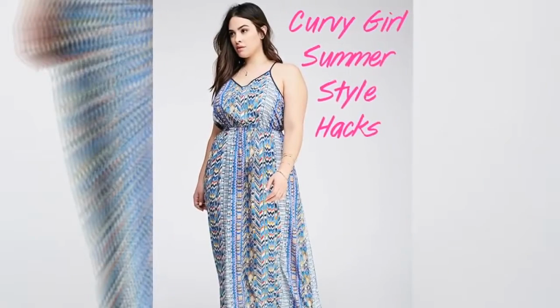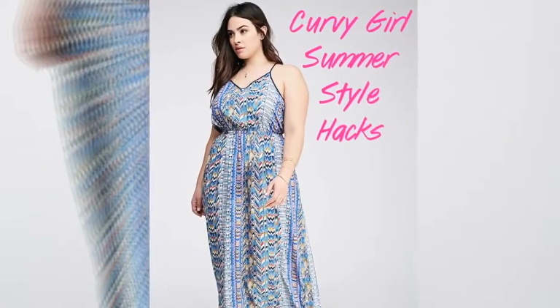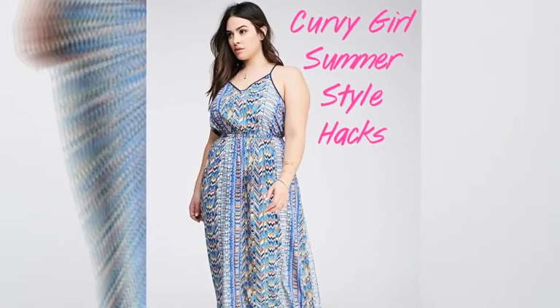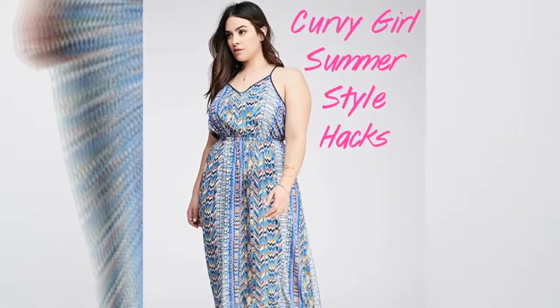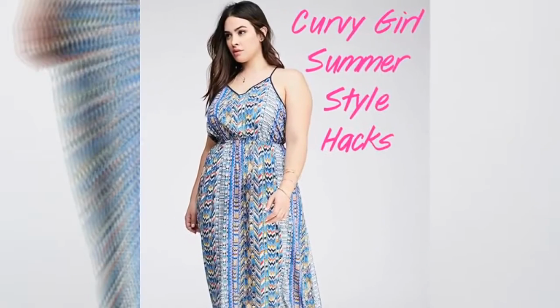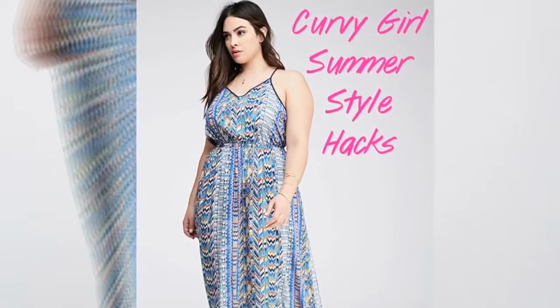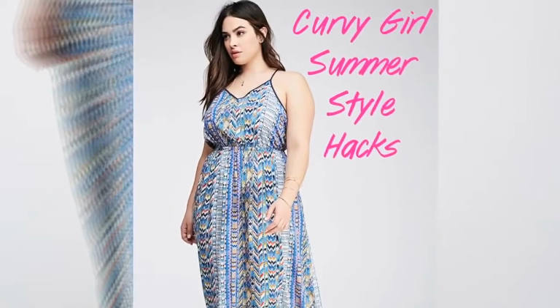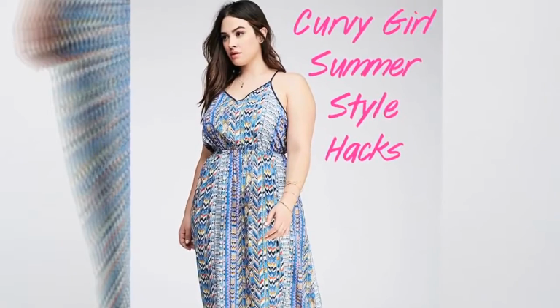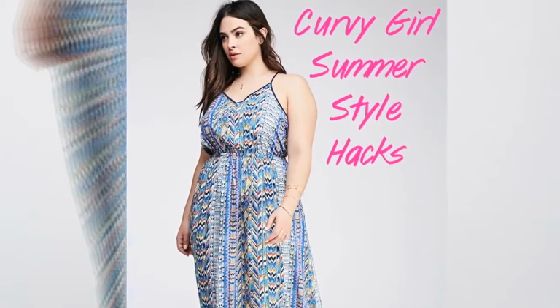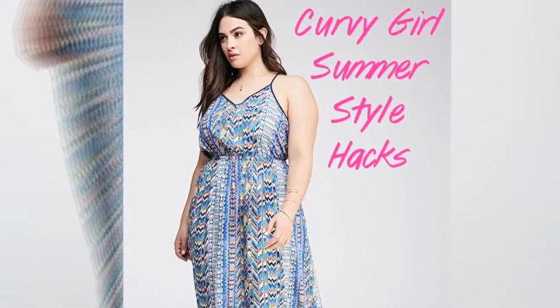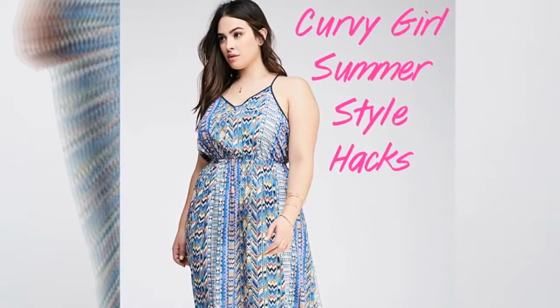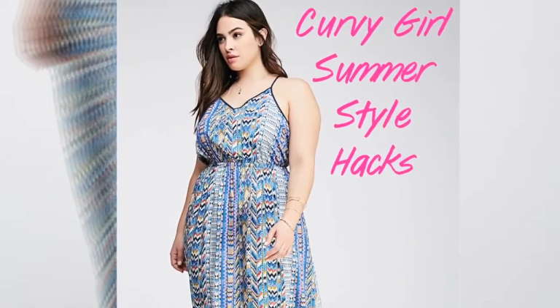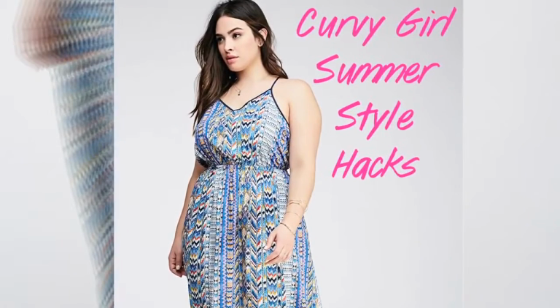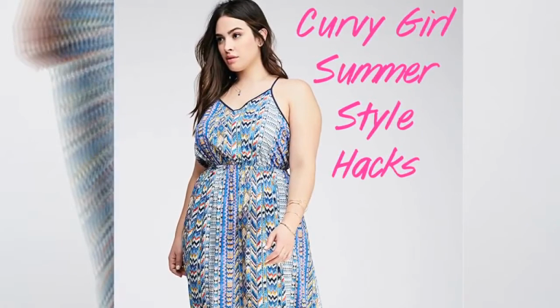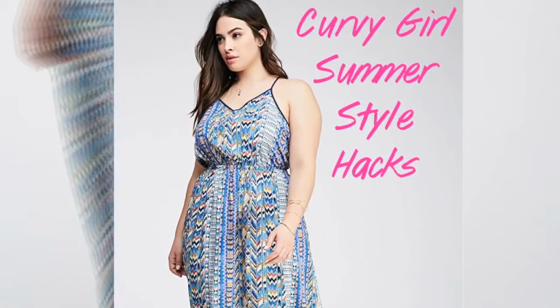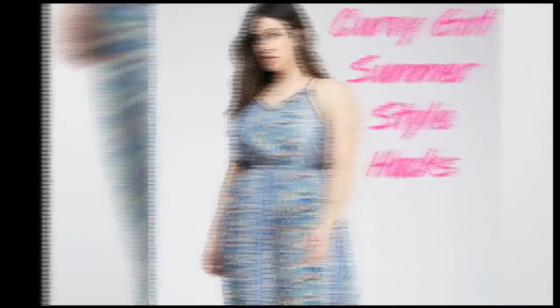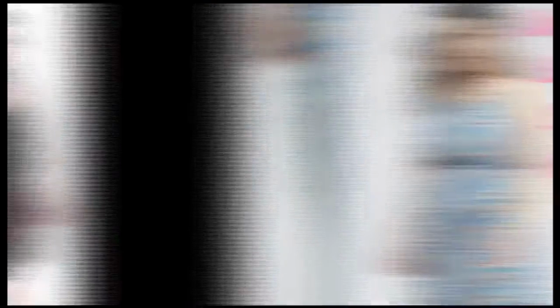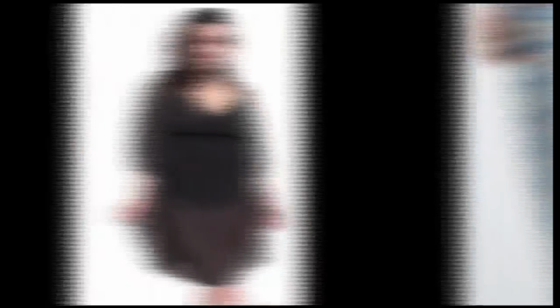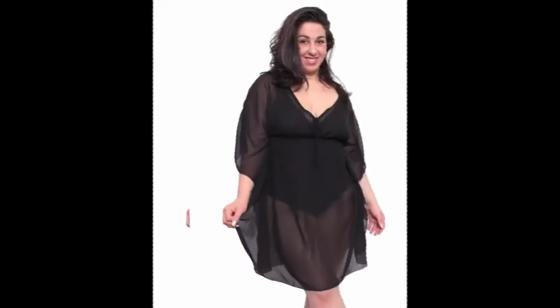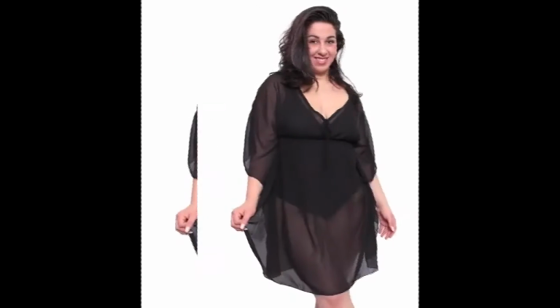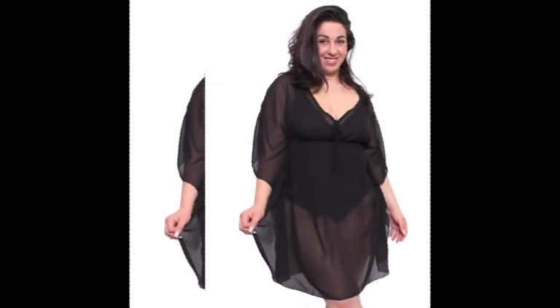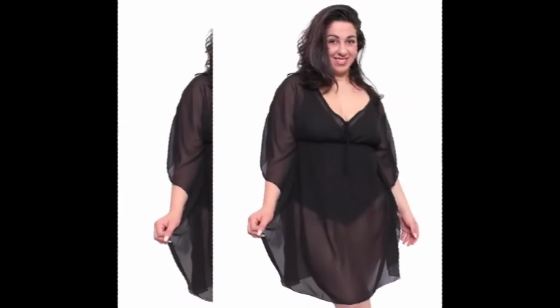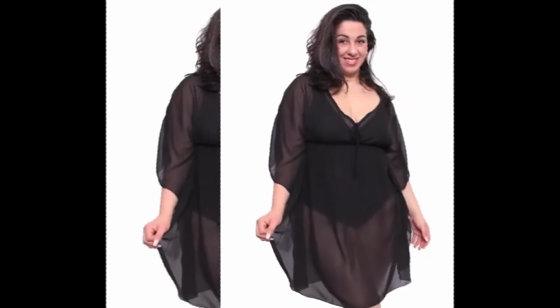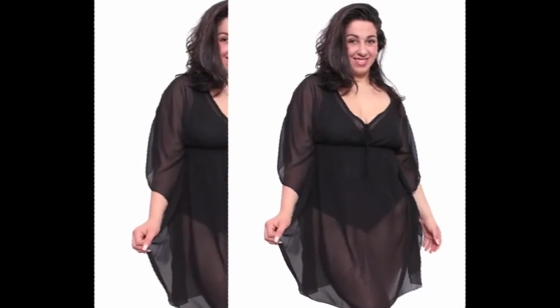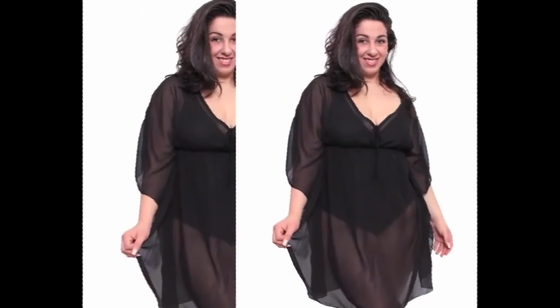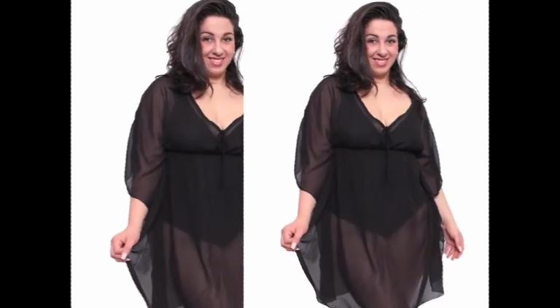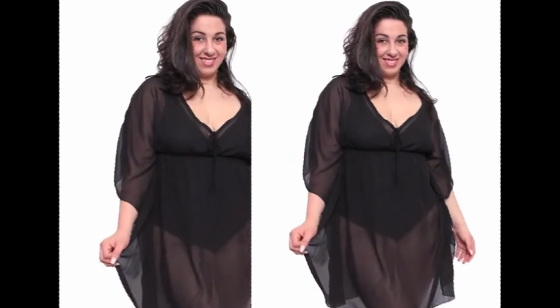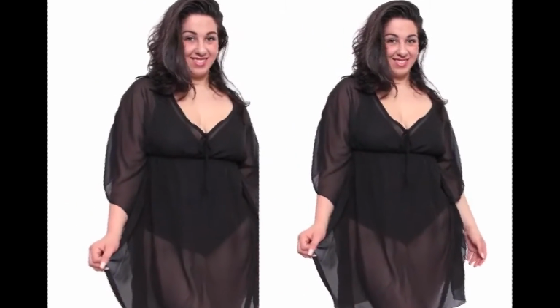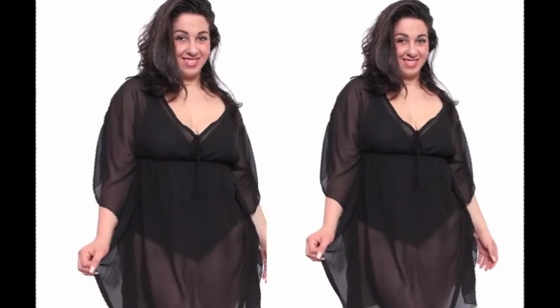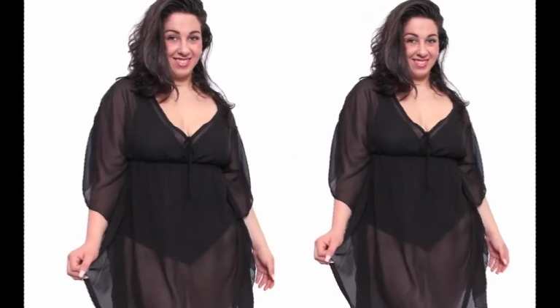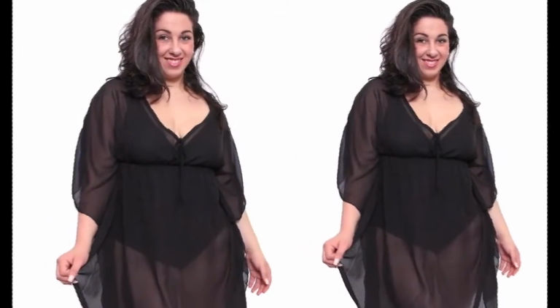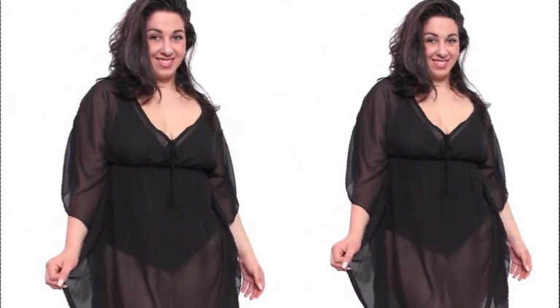Consider wearing a sarong around your waist if you are bottom-heavy. Wearing a sarong will help you hide those heavy thigh areas and make you look stylish at the same time.